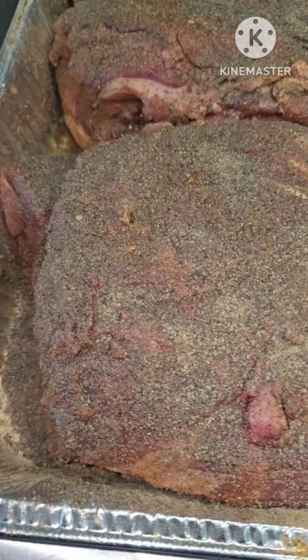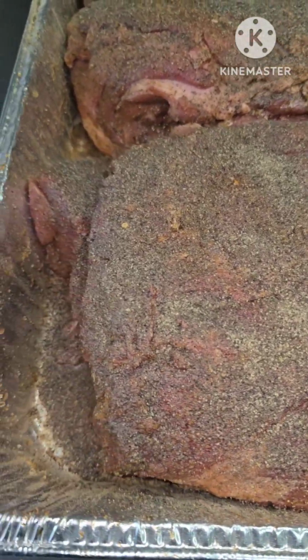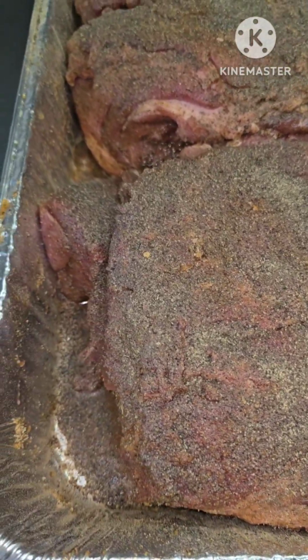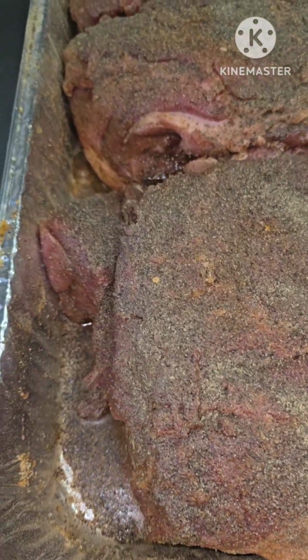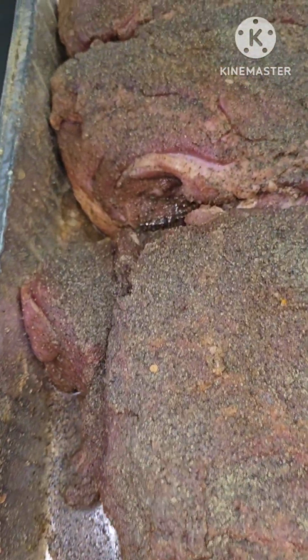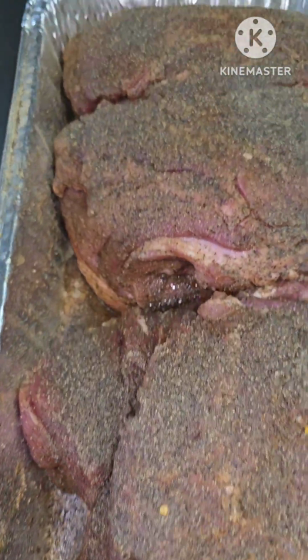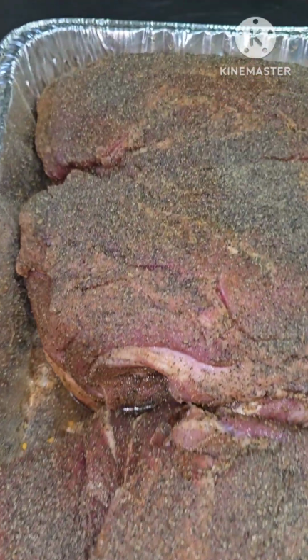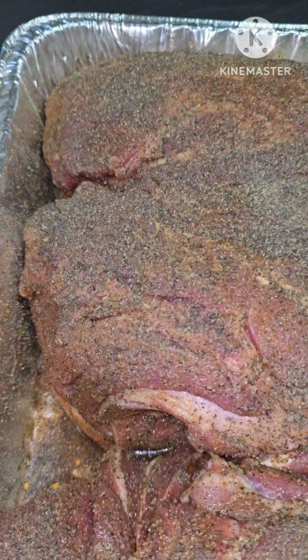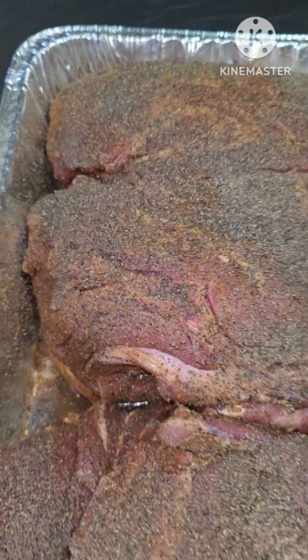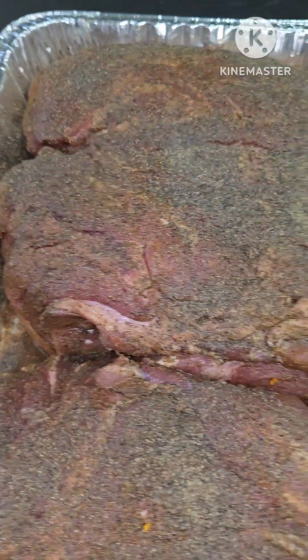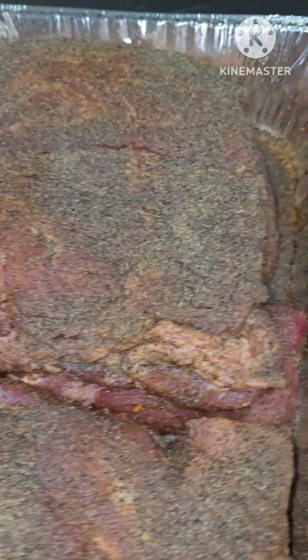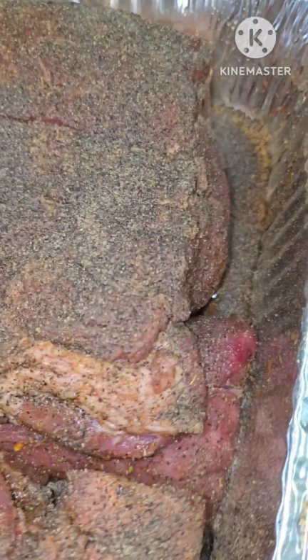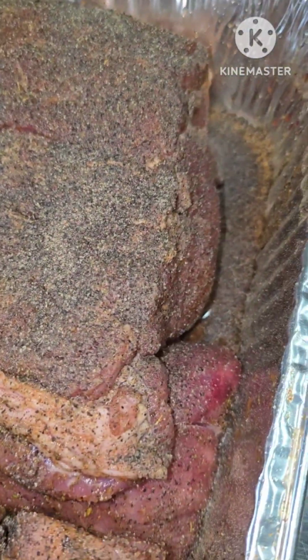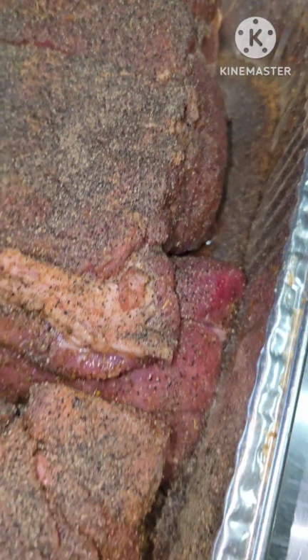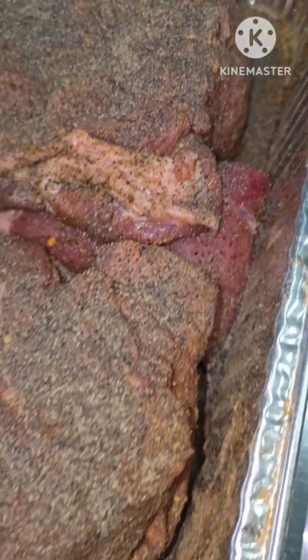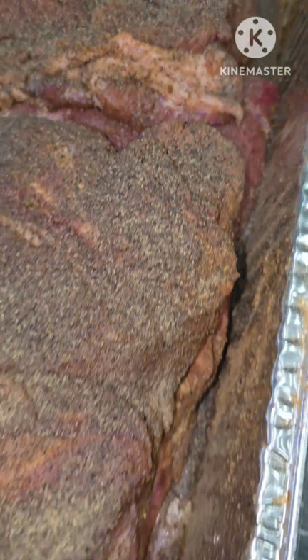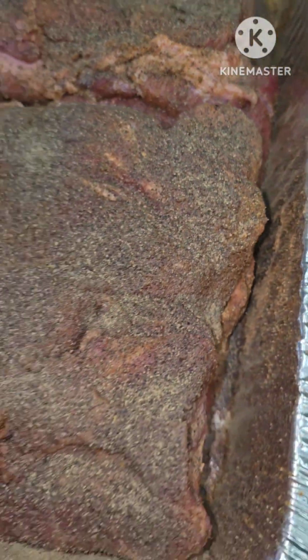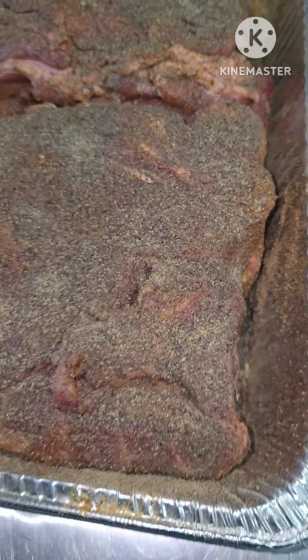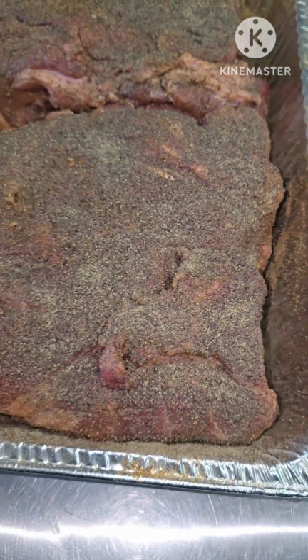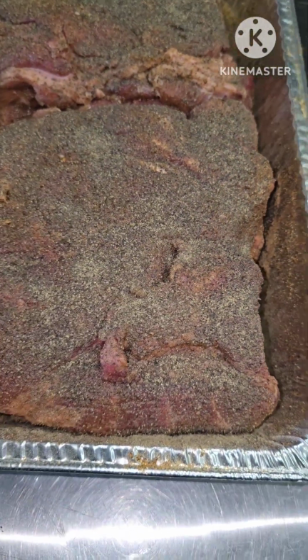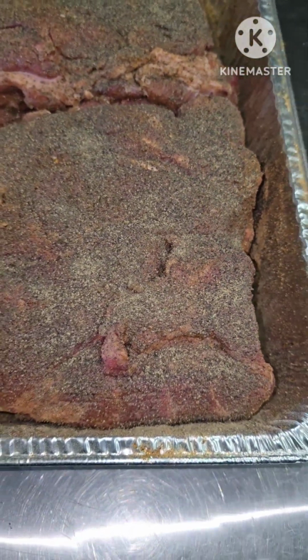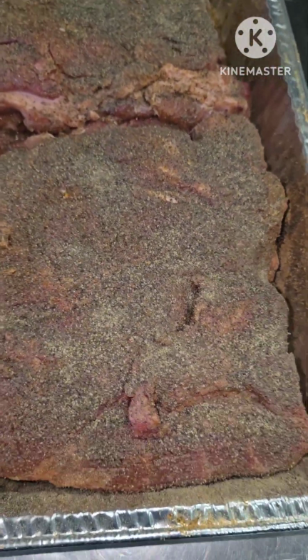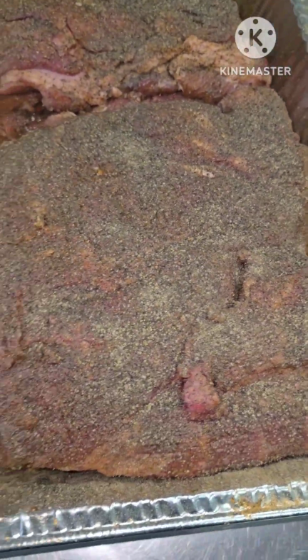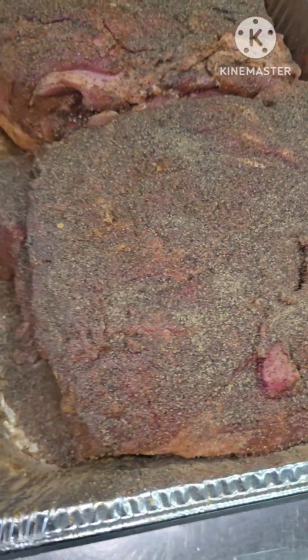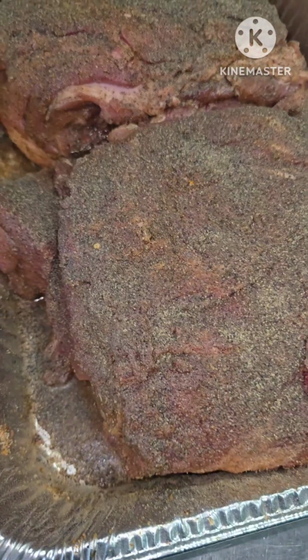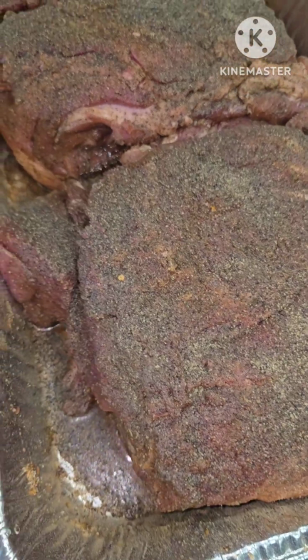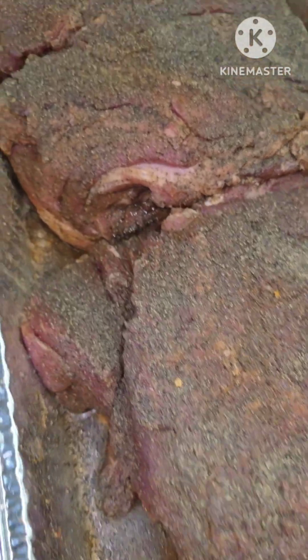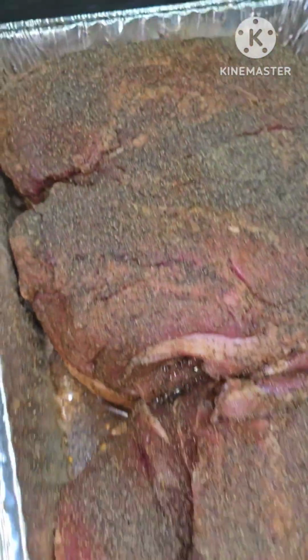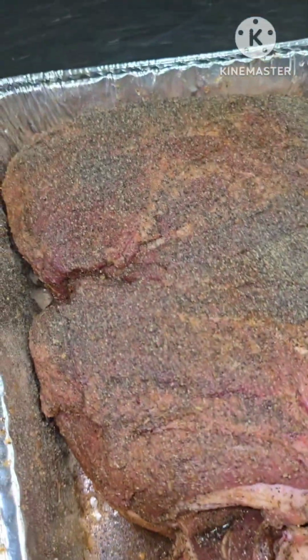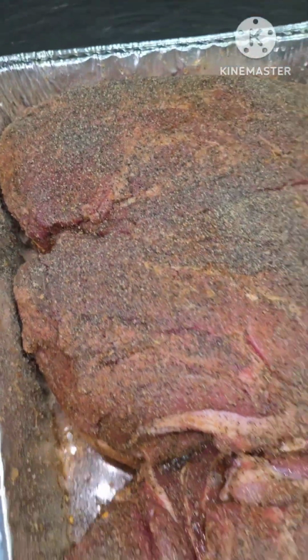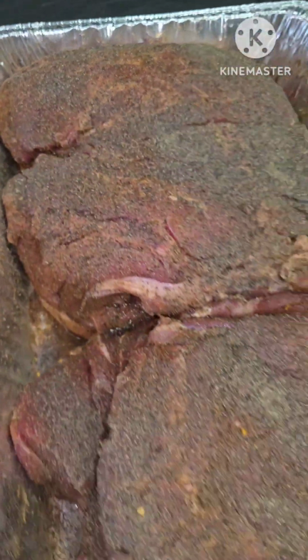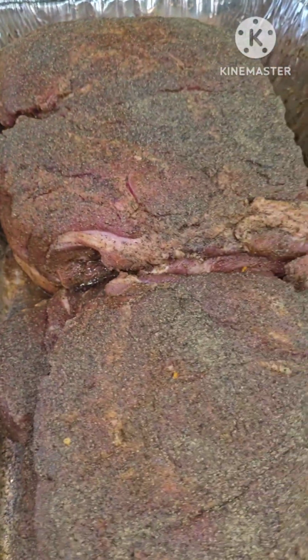Fully seasoned 20-pound pork butt. Smoking Bells pork seasoning. It's going to go about 16 and a half hours. Straight up hickory and oak all day.